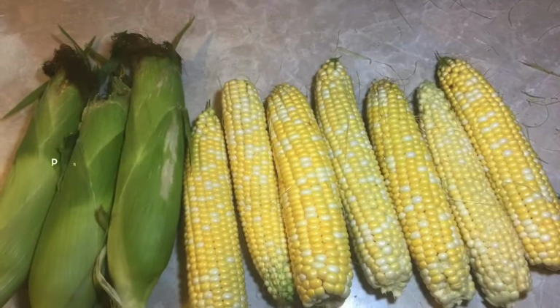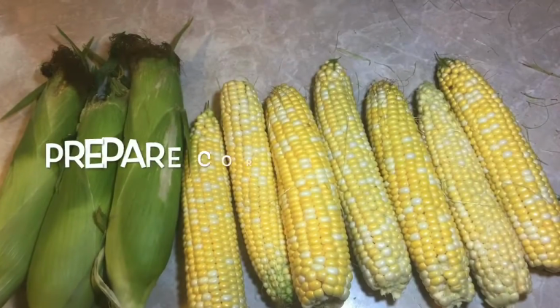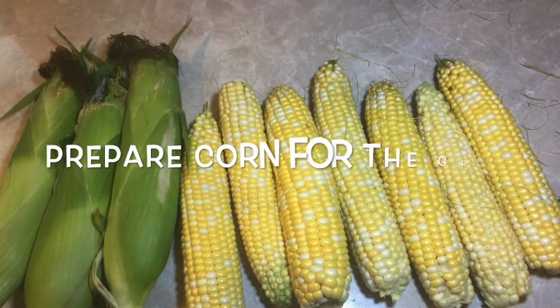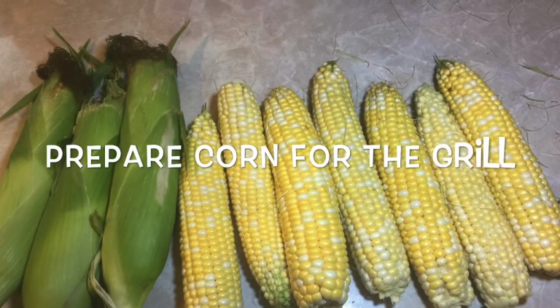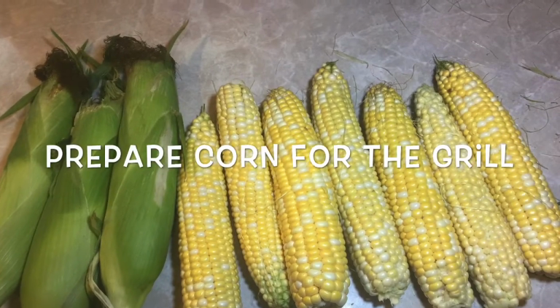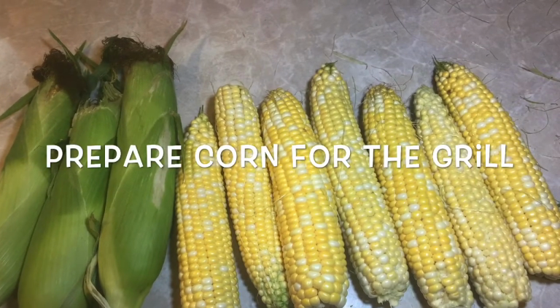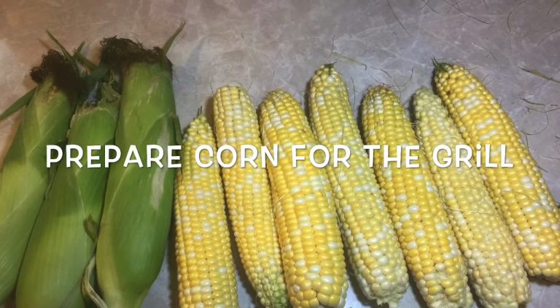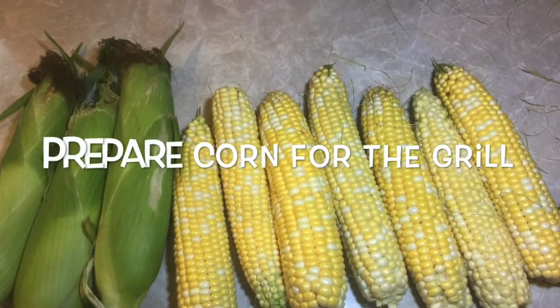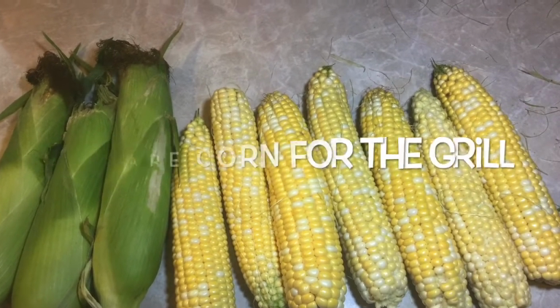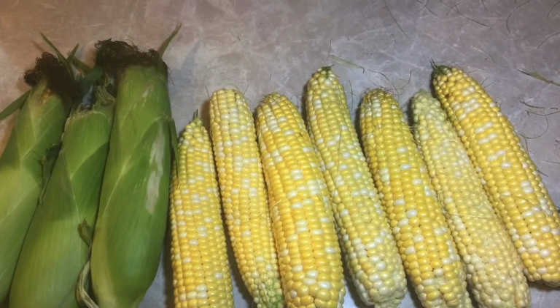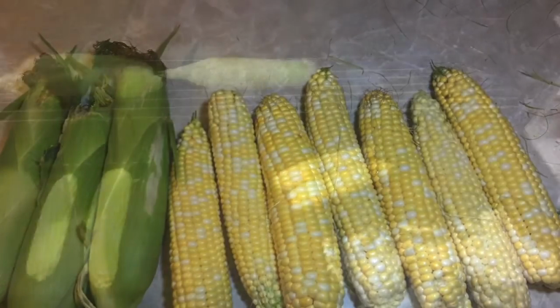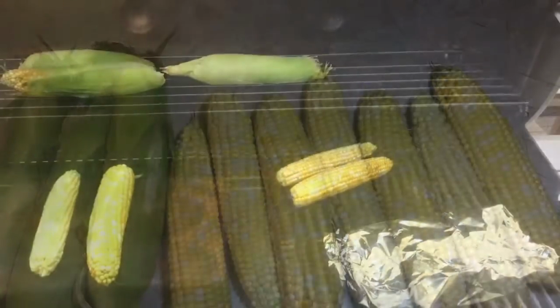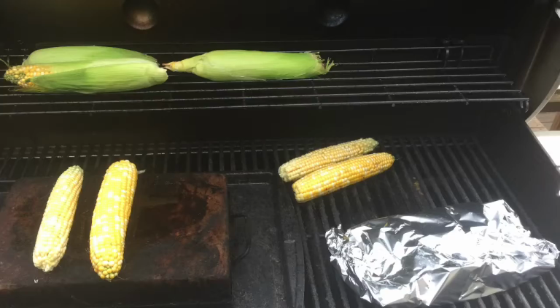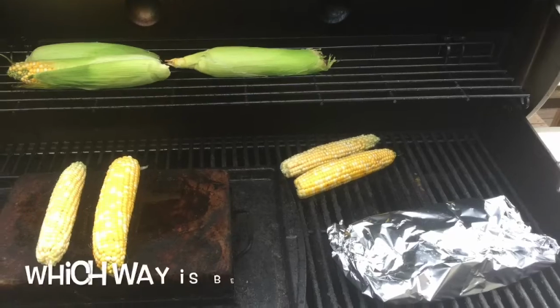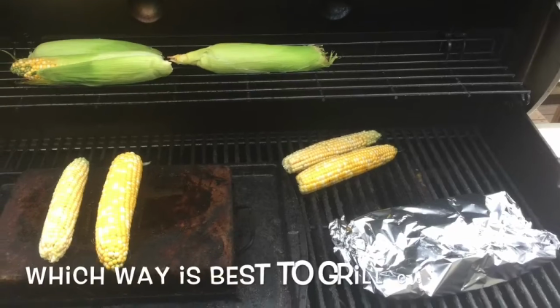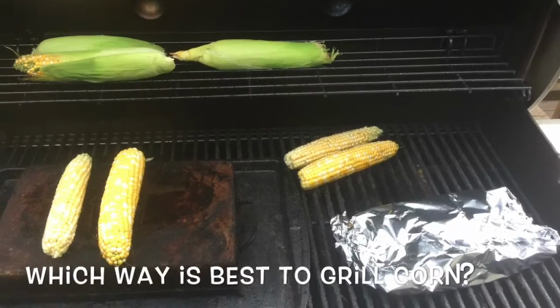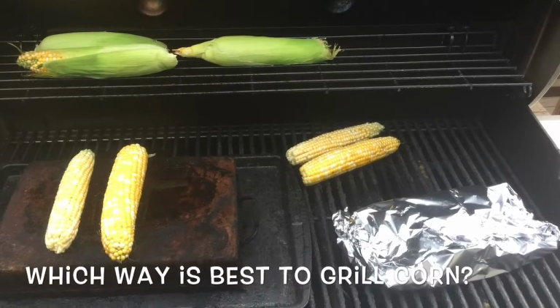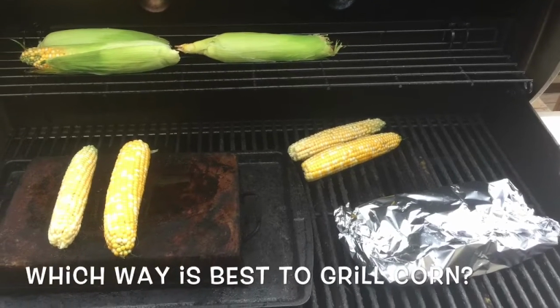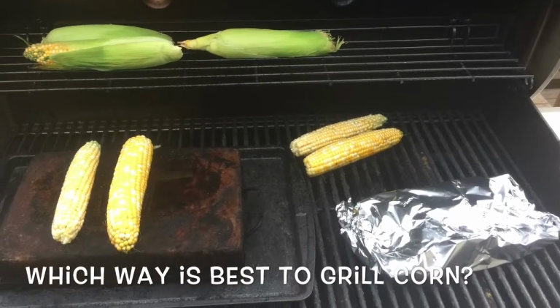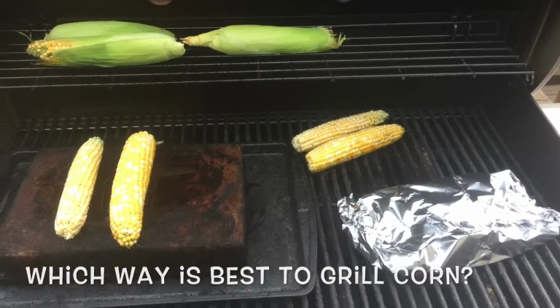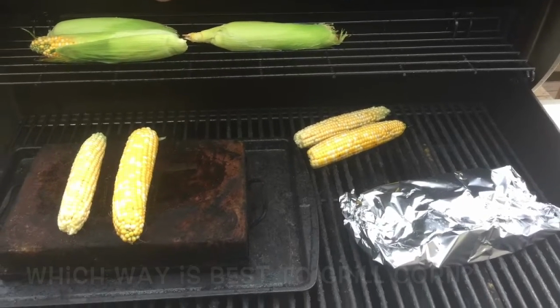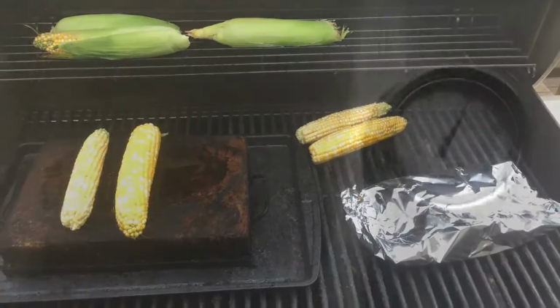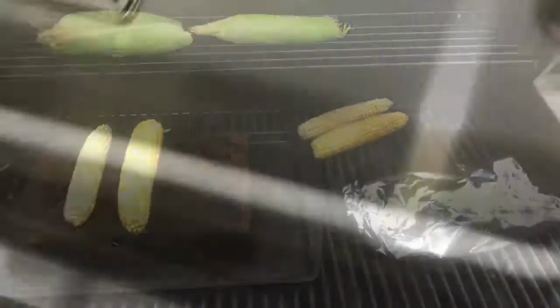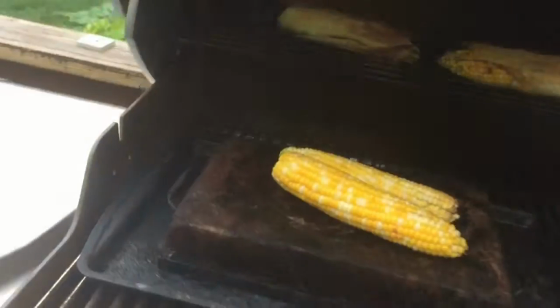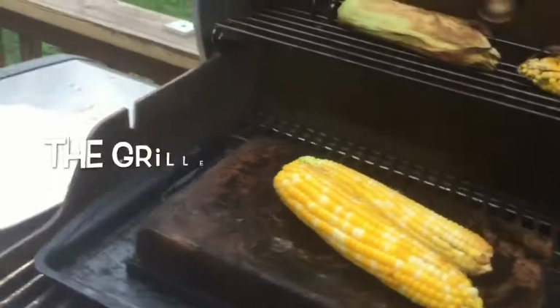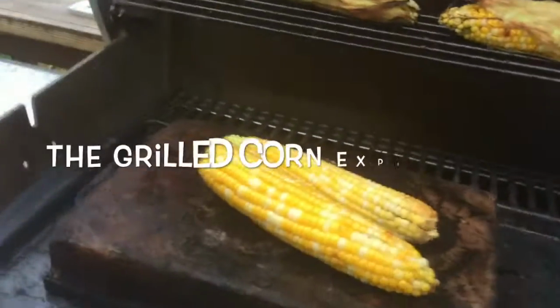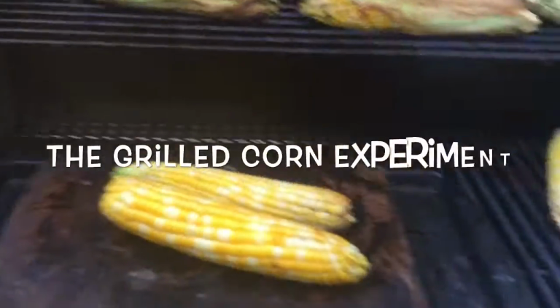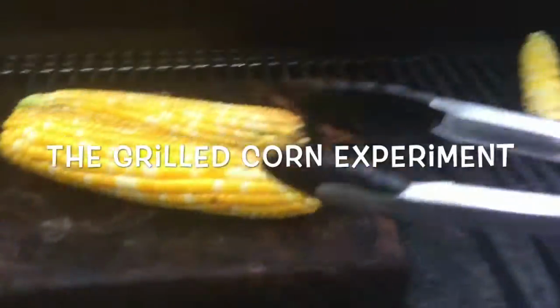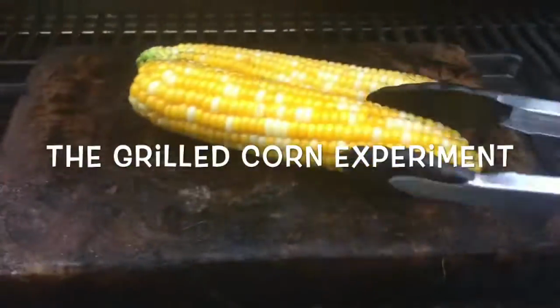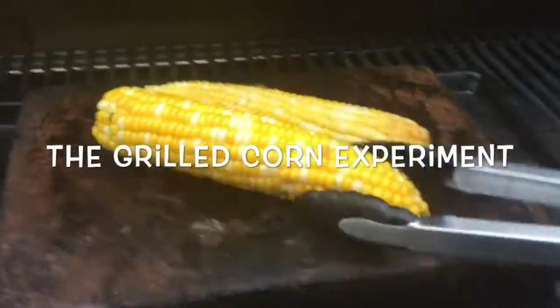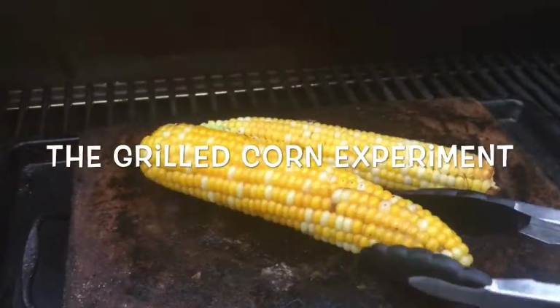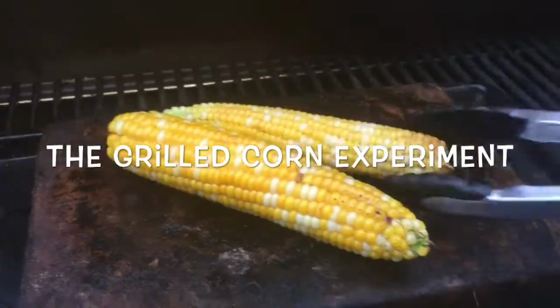I prepared that corn for the grill and I preheated my grill to 500 degrees. I was wondering what is the best way to grill corn? Well, I ran the grilled corn experiment.